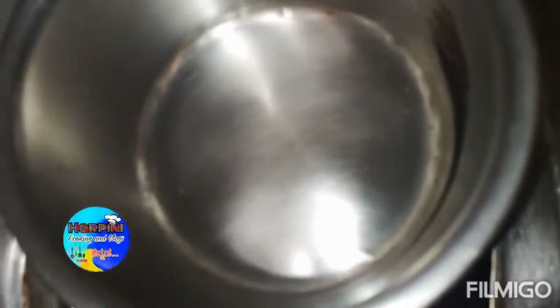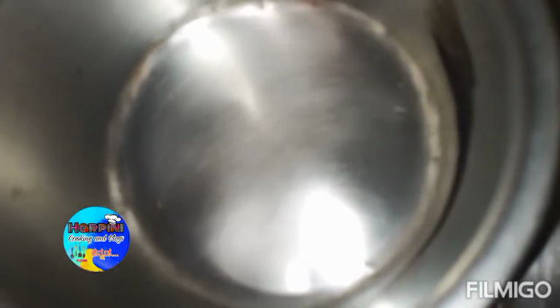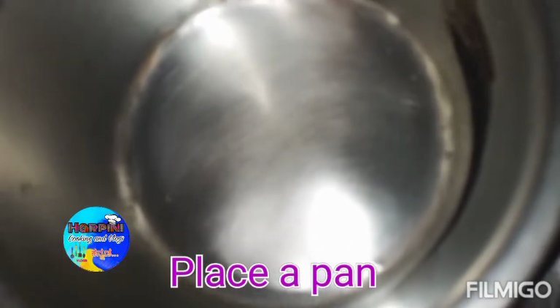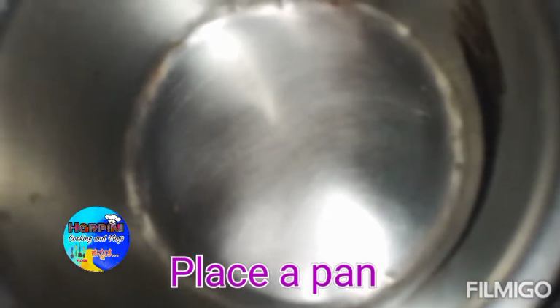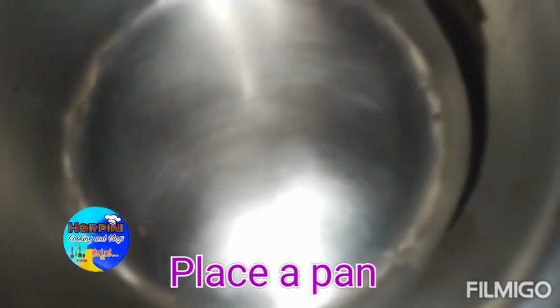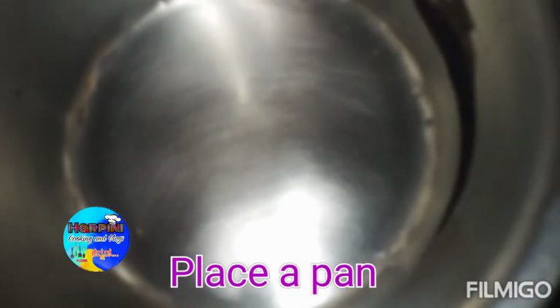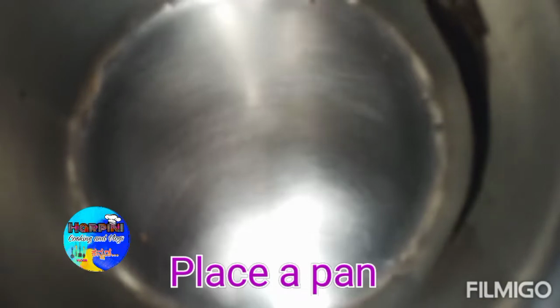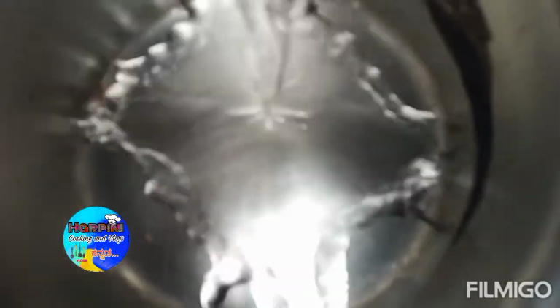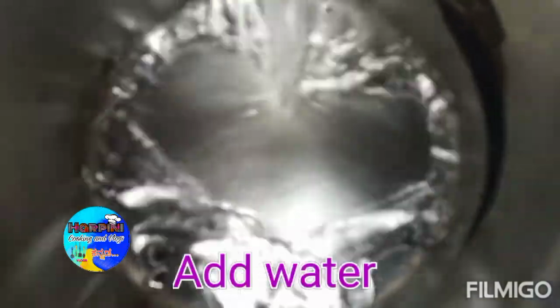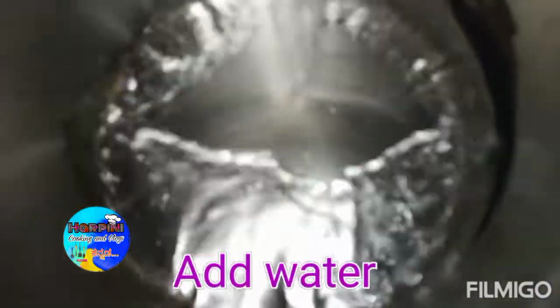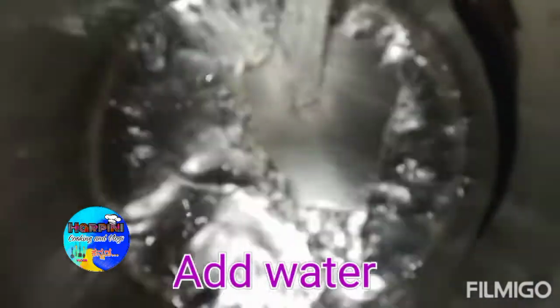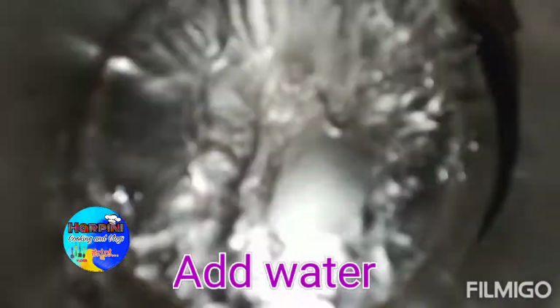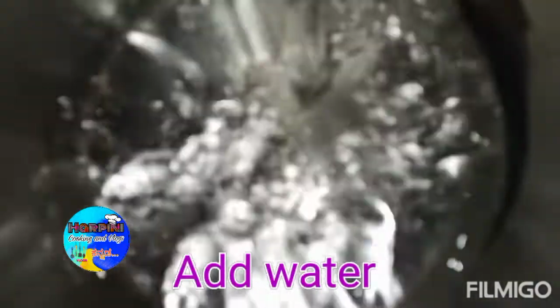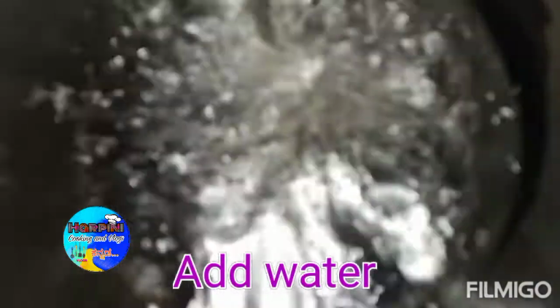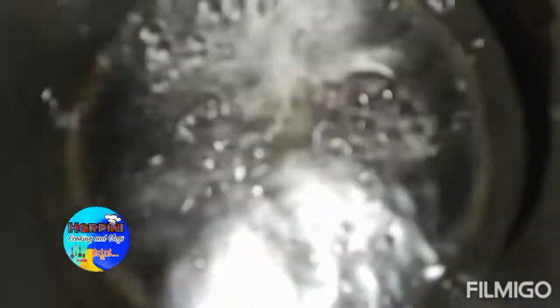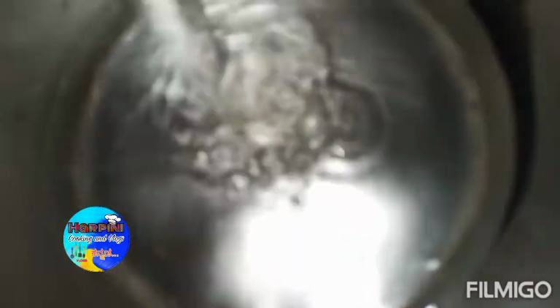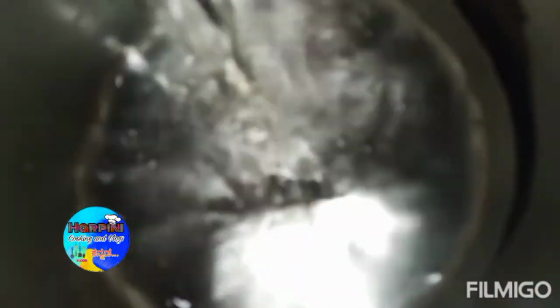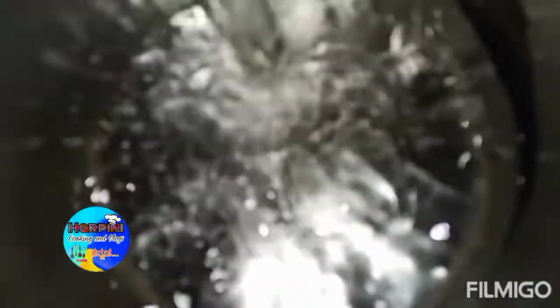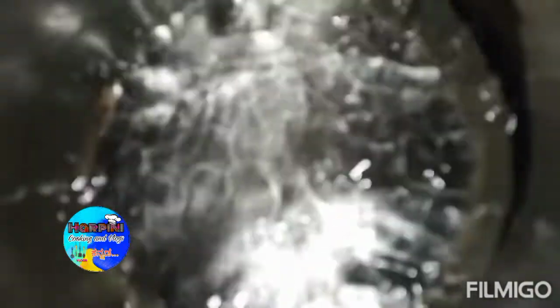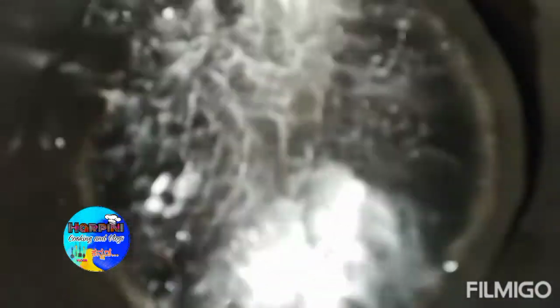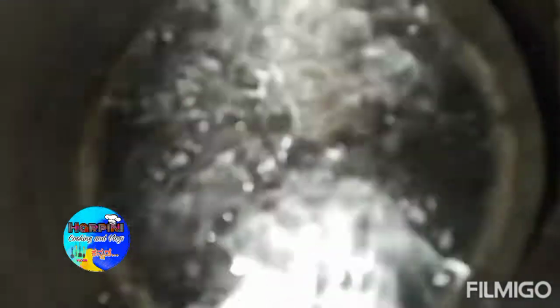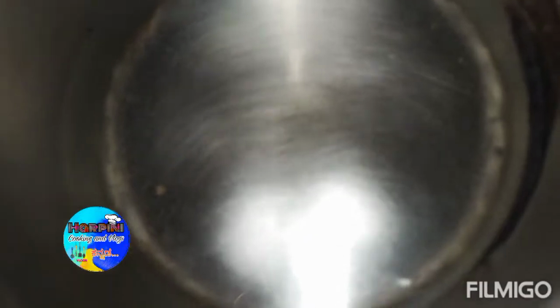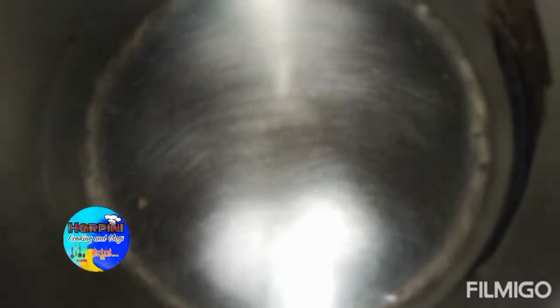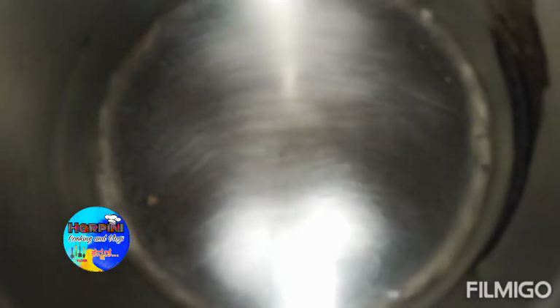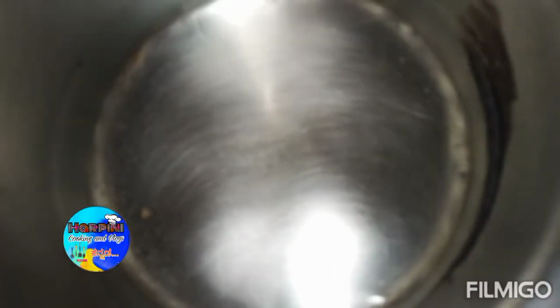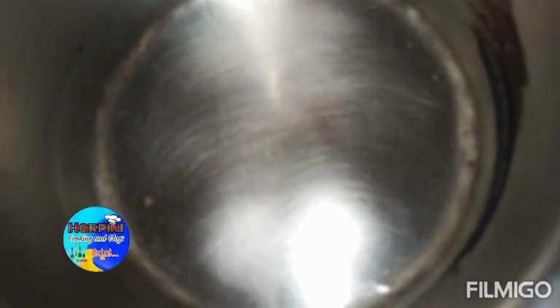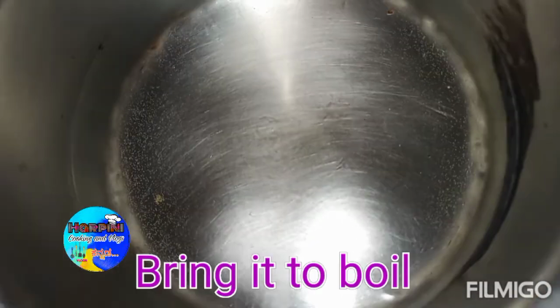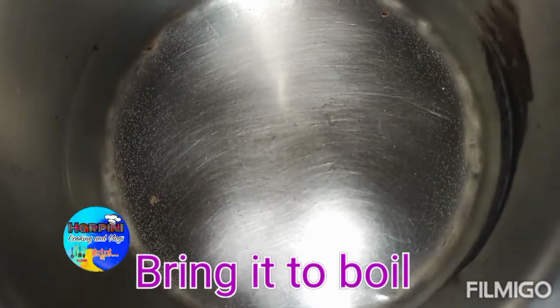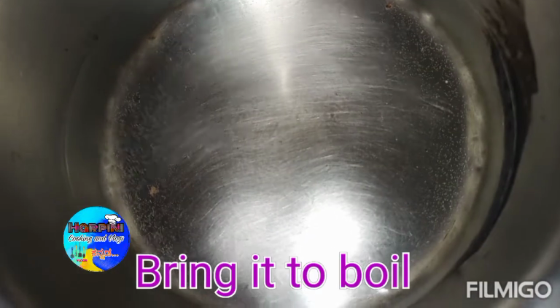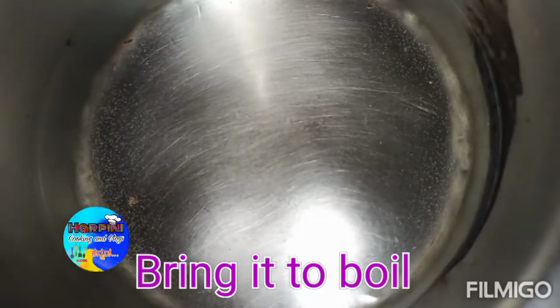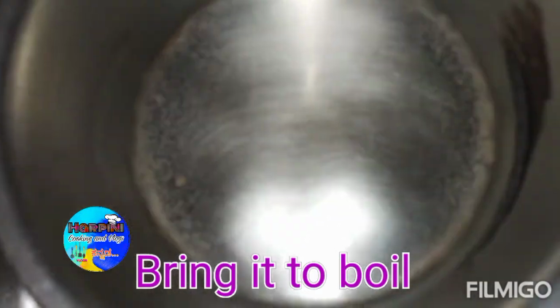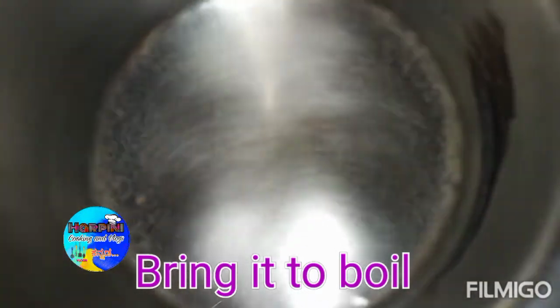Put a pan in a separate pan and add it to the pan. When you boil it, add it to the pan.